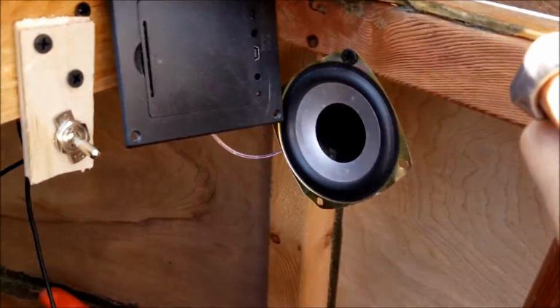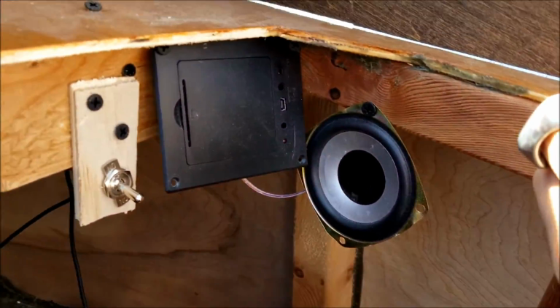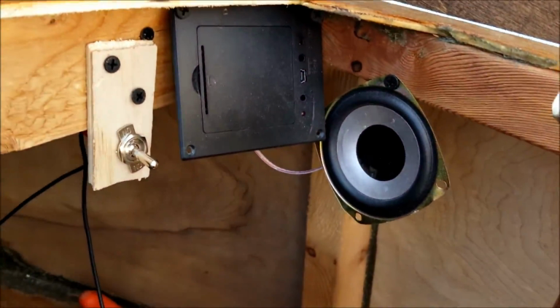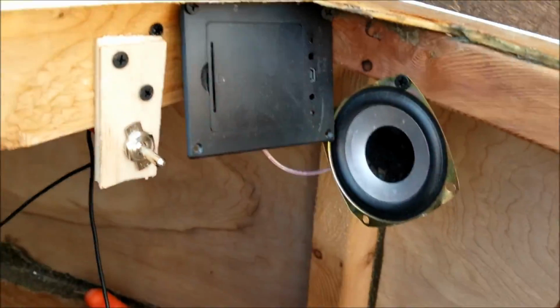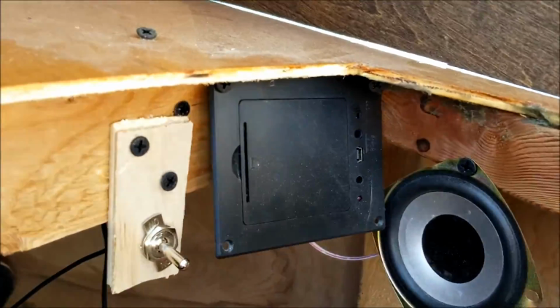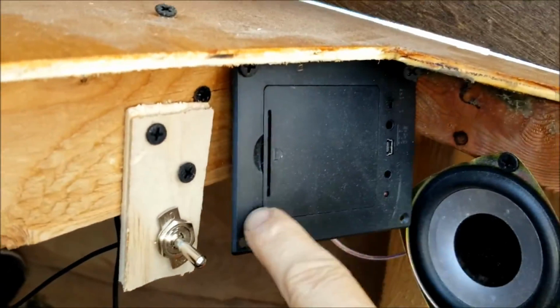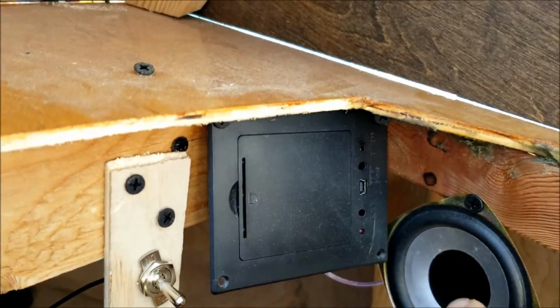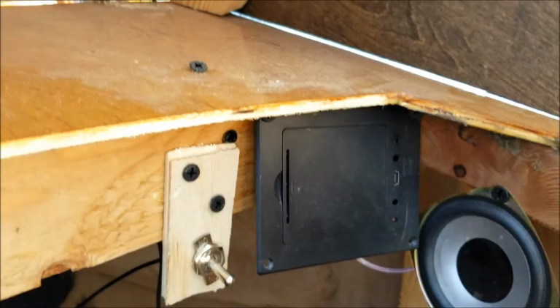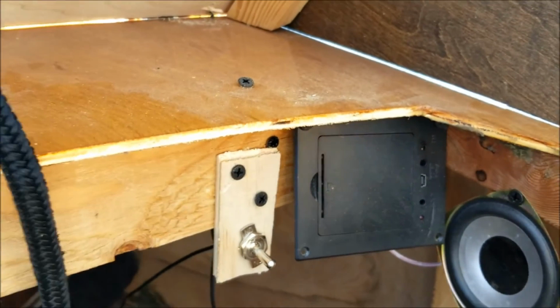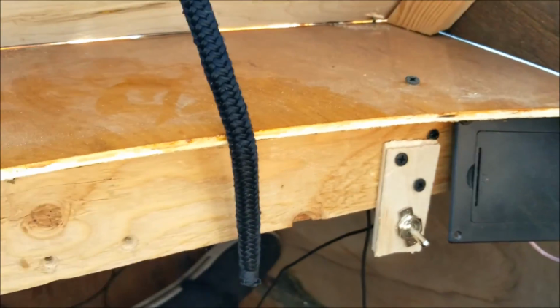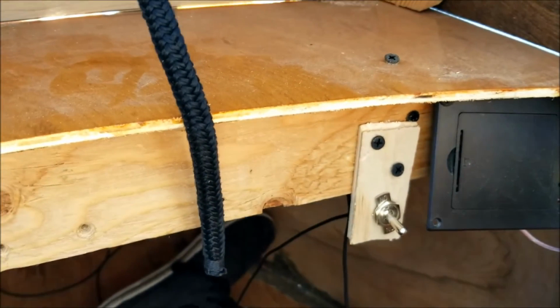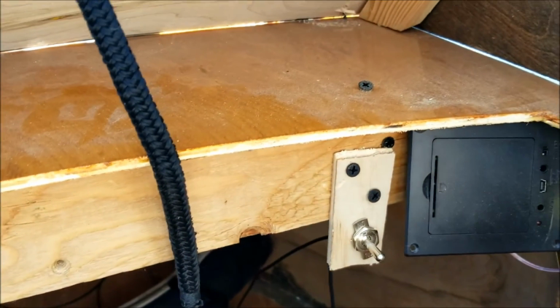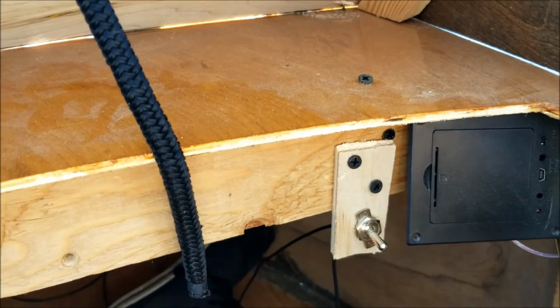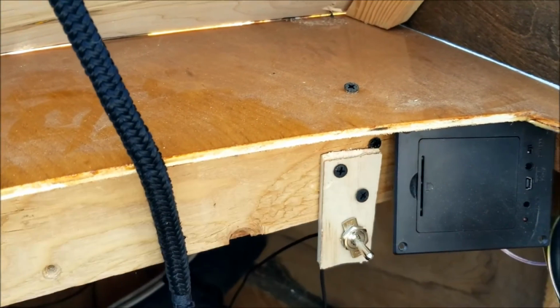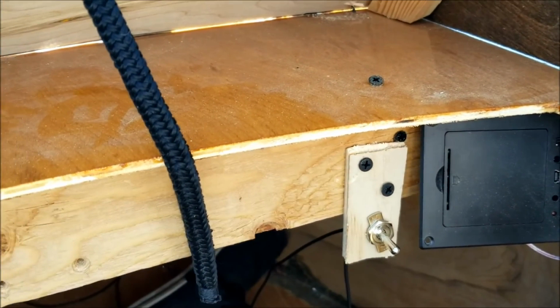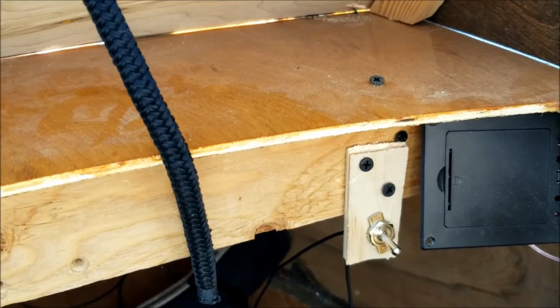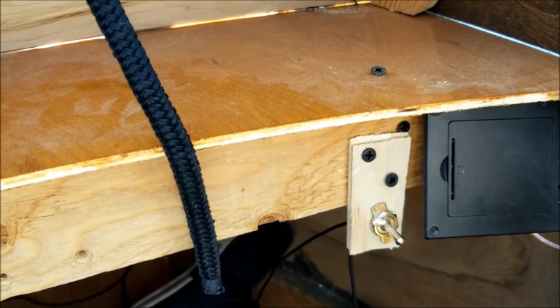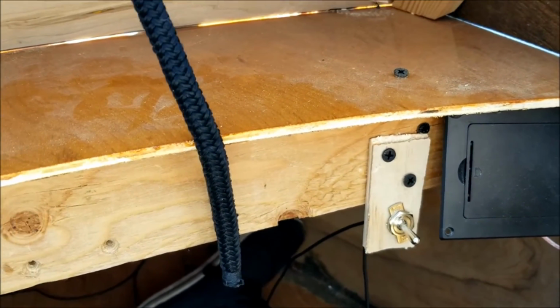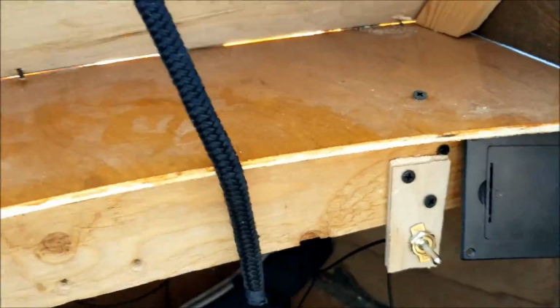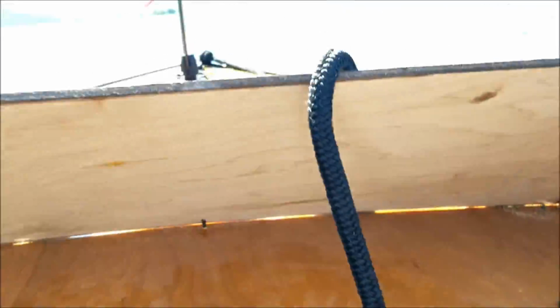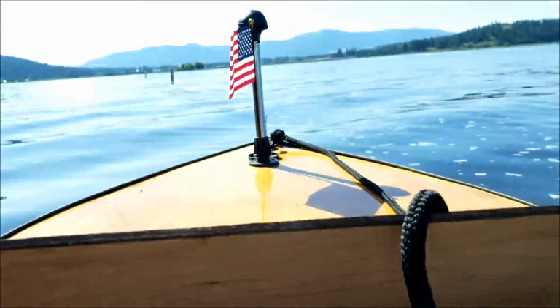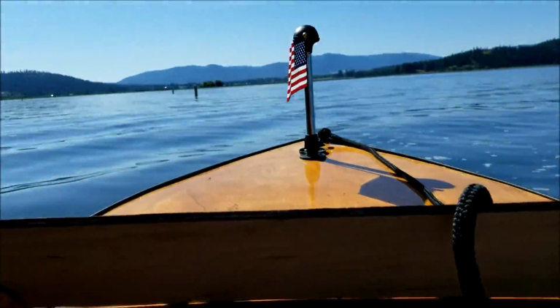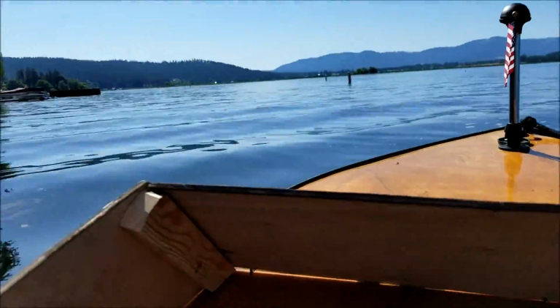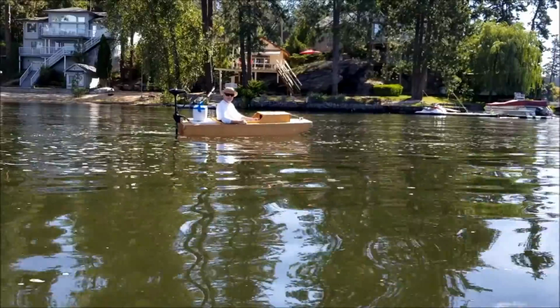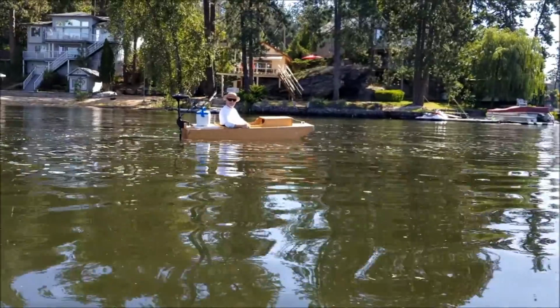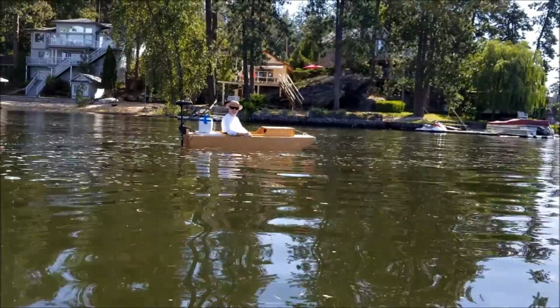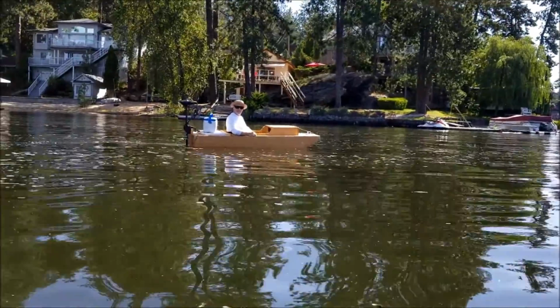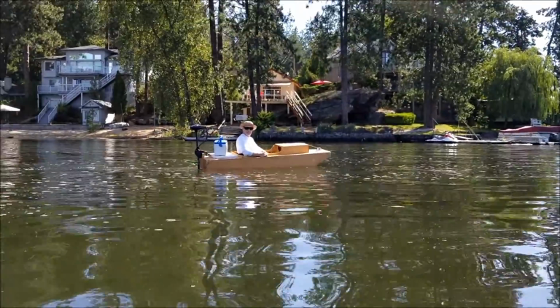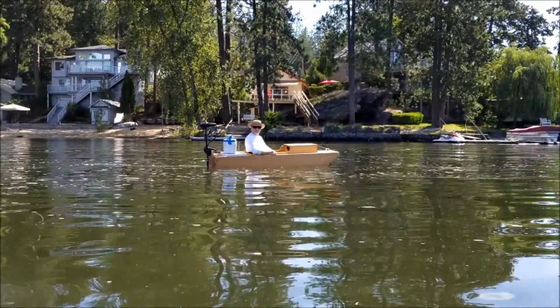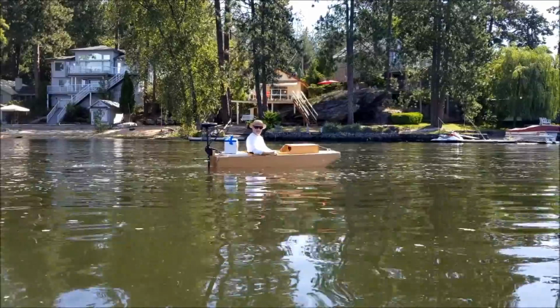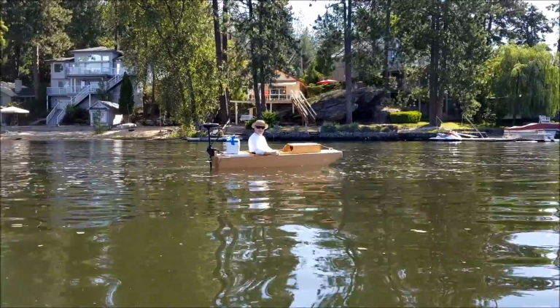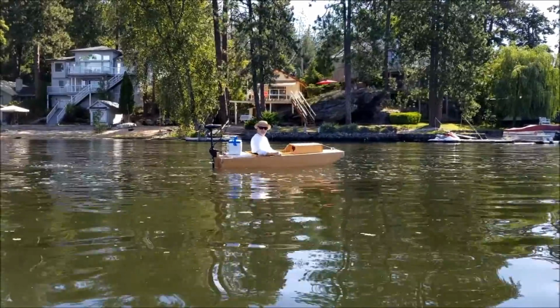Dollar store stuff - like my little speaker where I just took the little battery pack and speaker off of the little box from Ross or TJ Maxx or wherever.